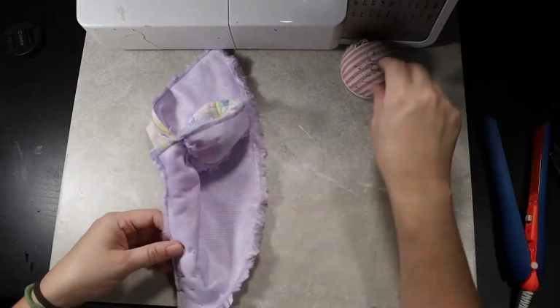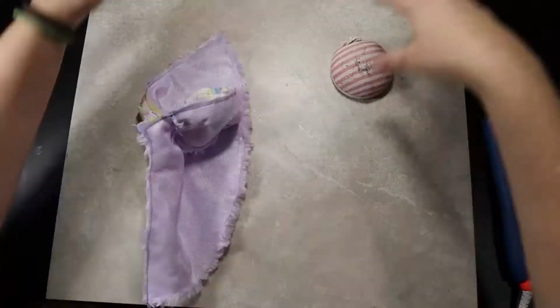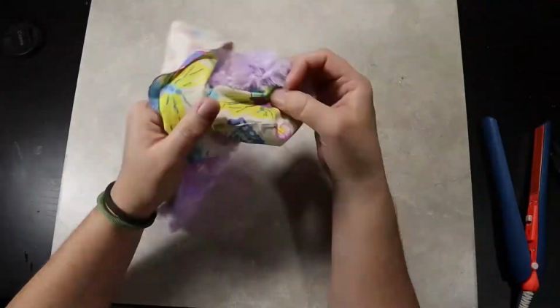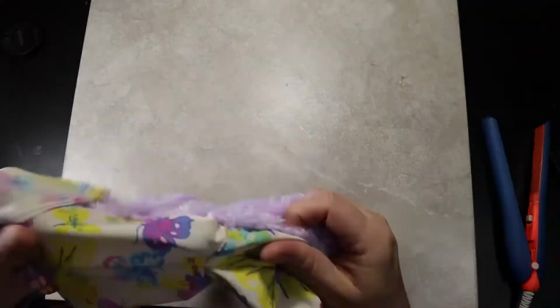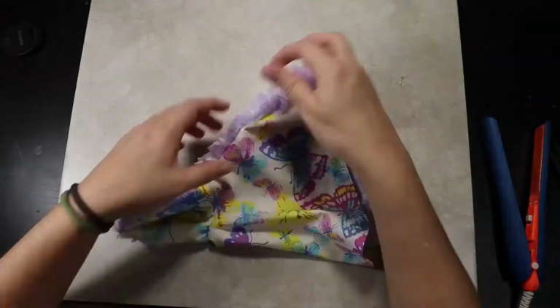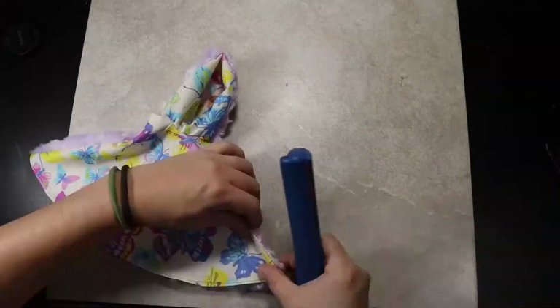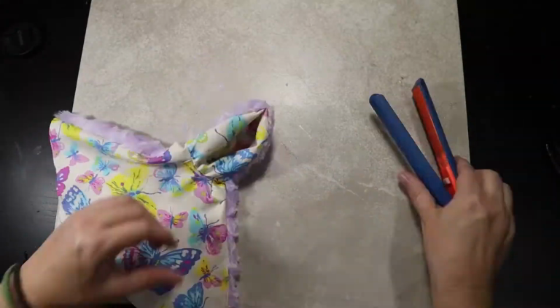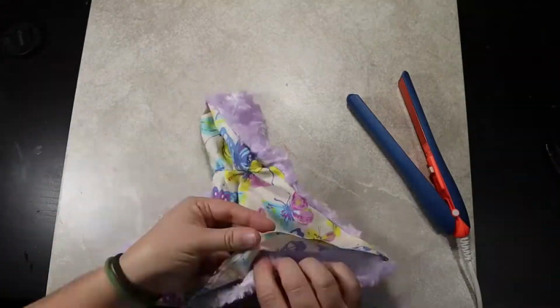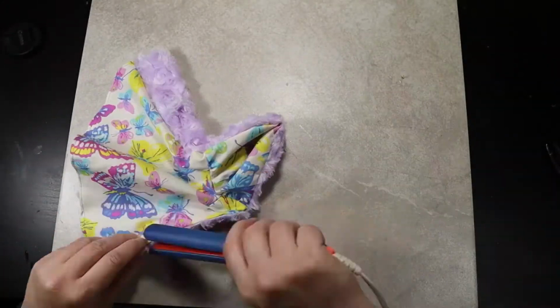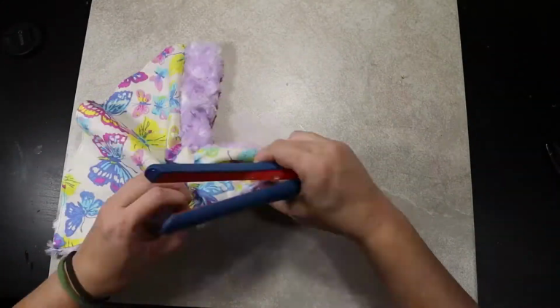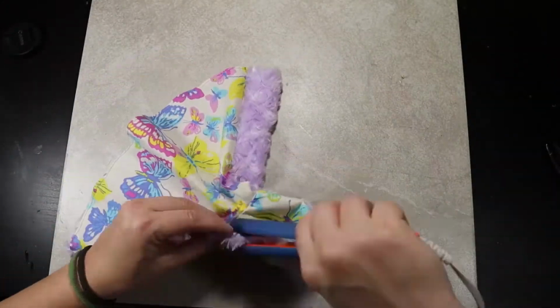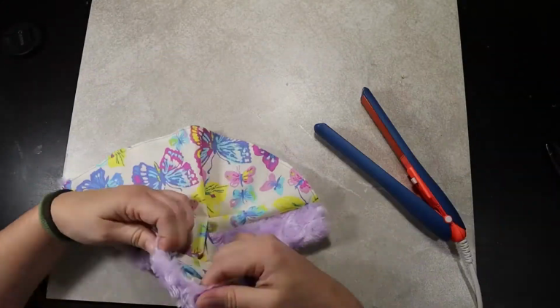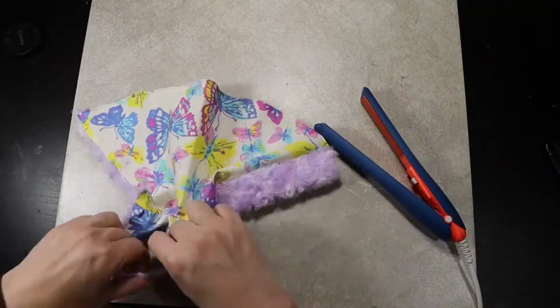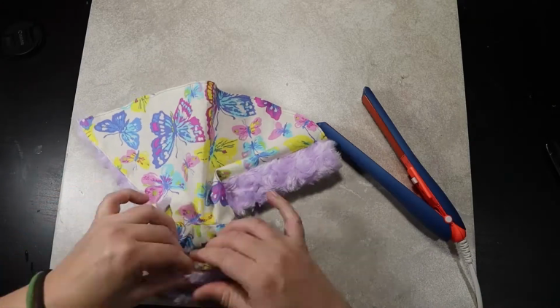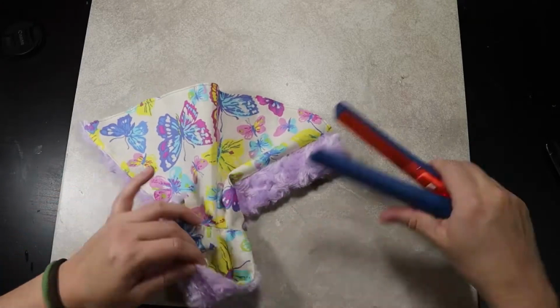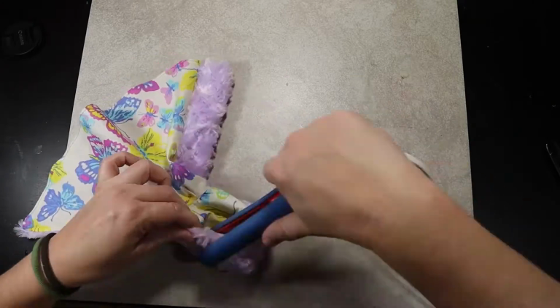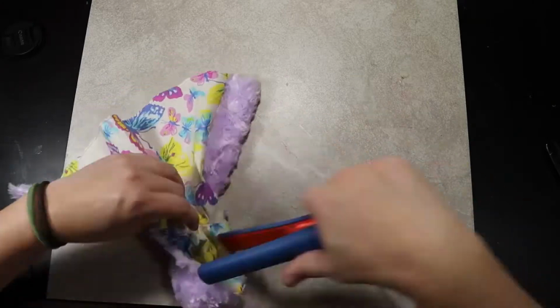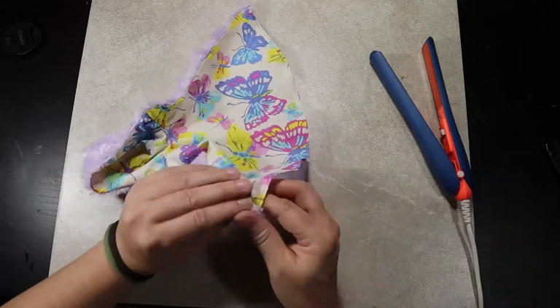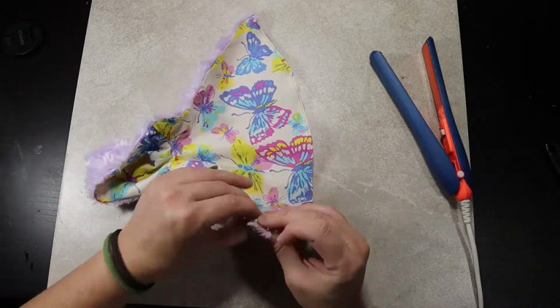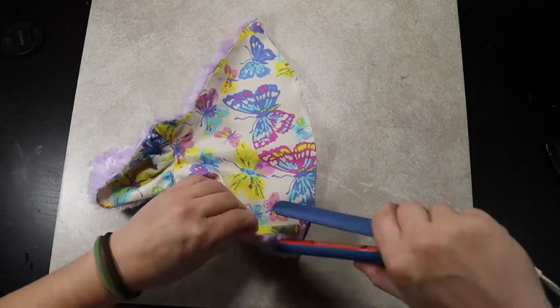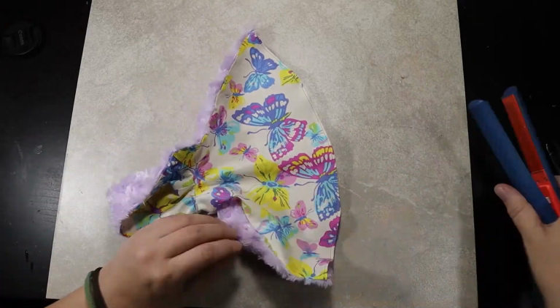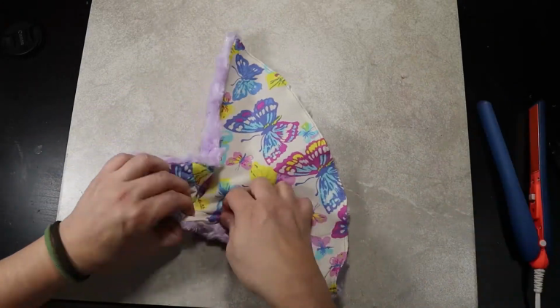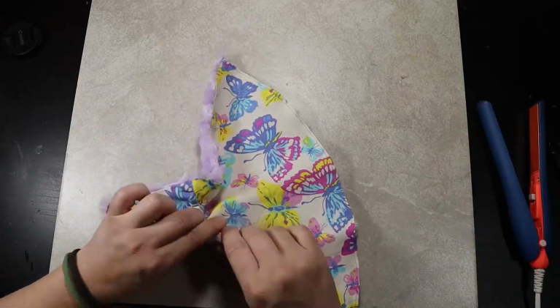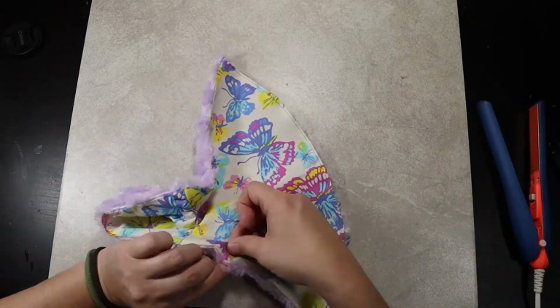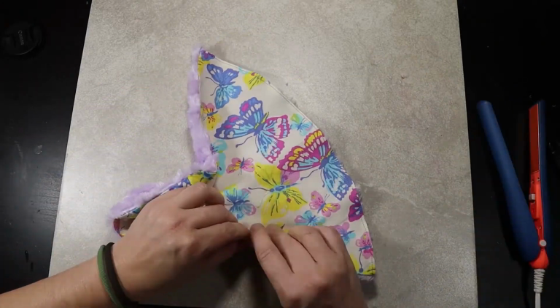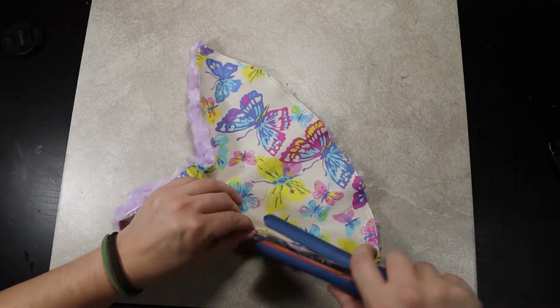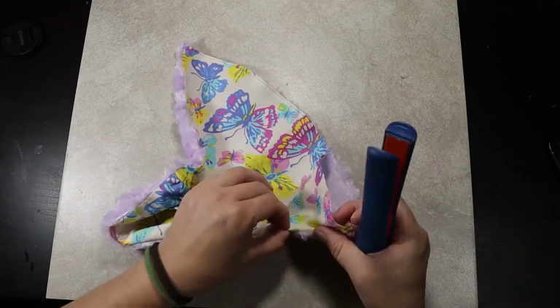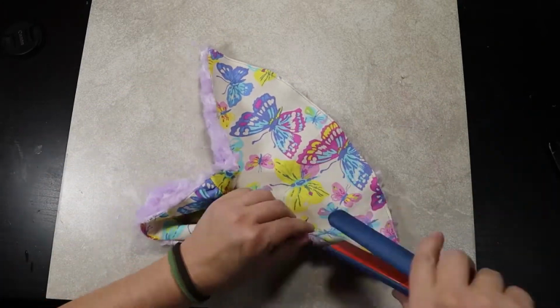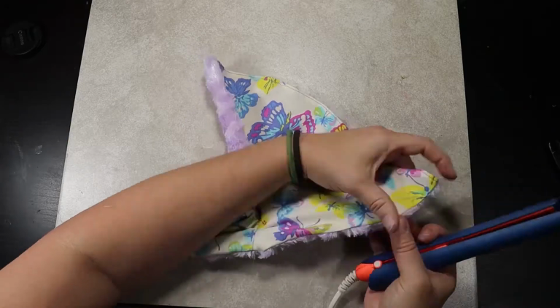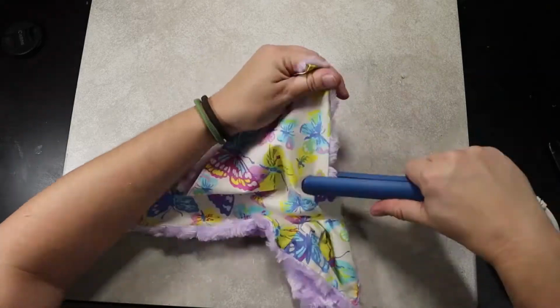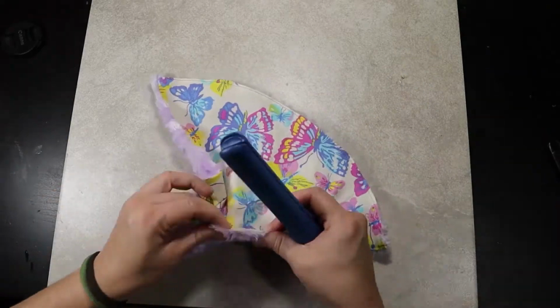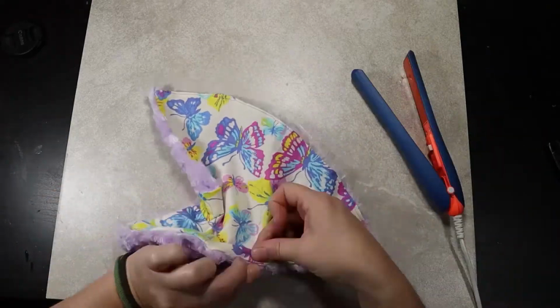Now flip the right sides out and press — back to the trusty flat iron. Now all that is left is to add any decorations you want and a closure. I chose a hook and loop closure.